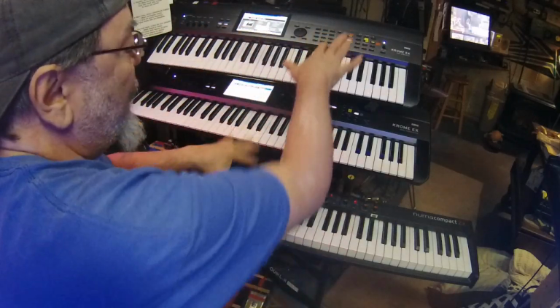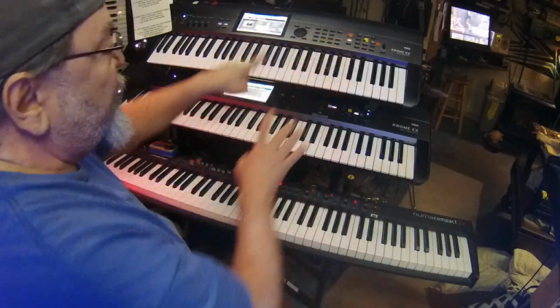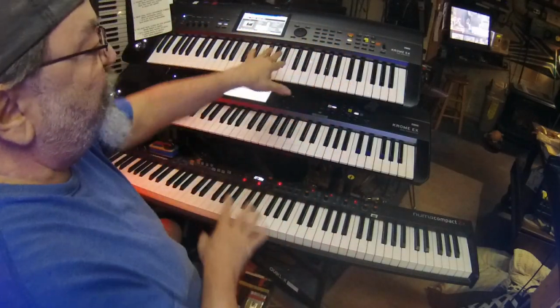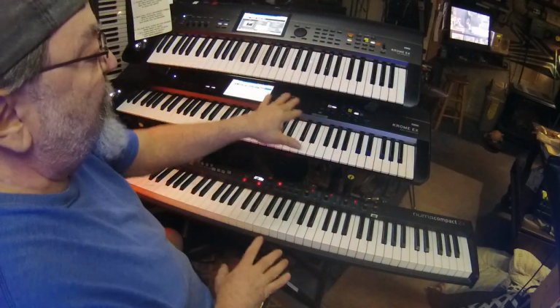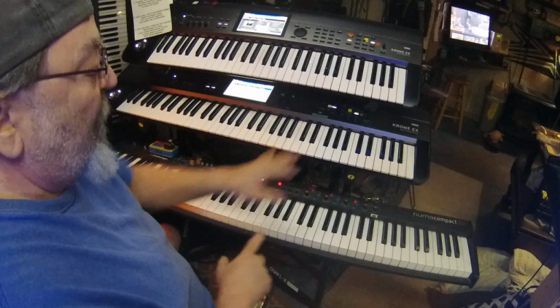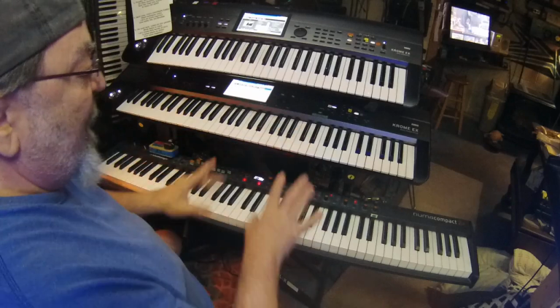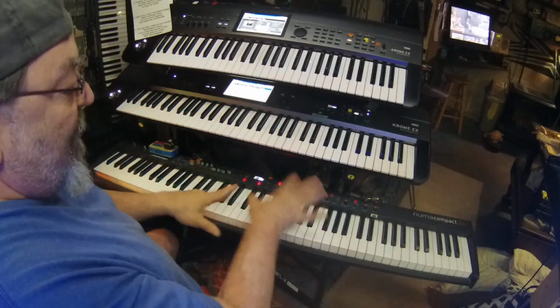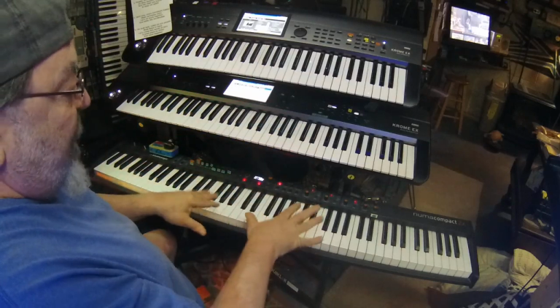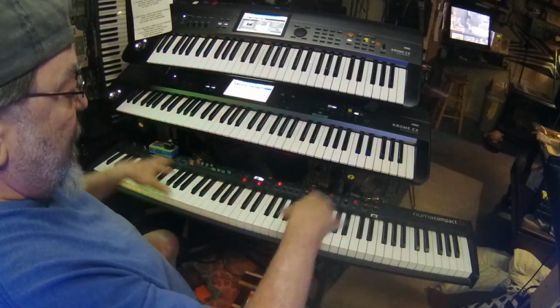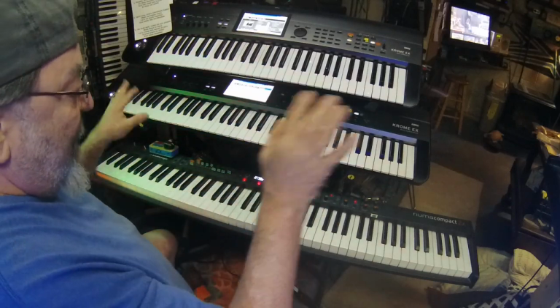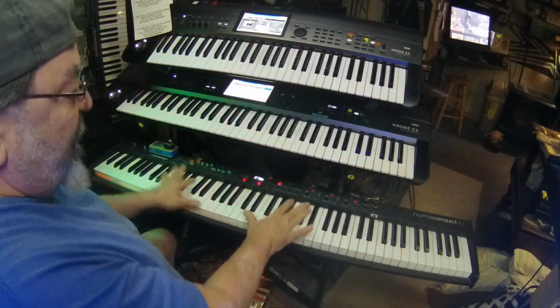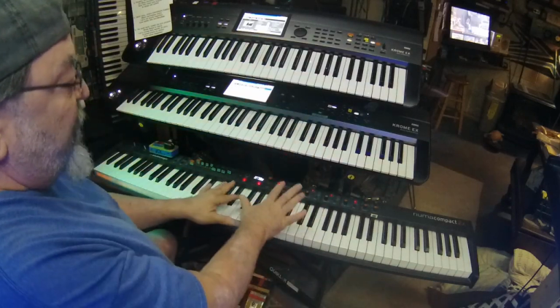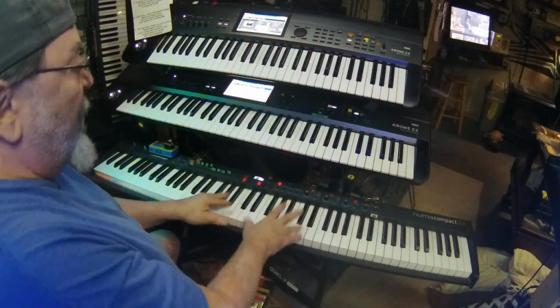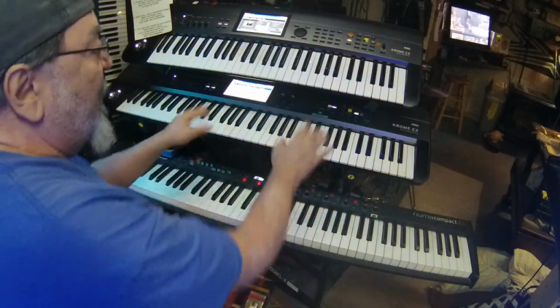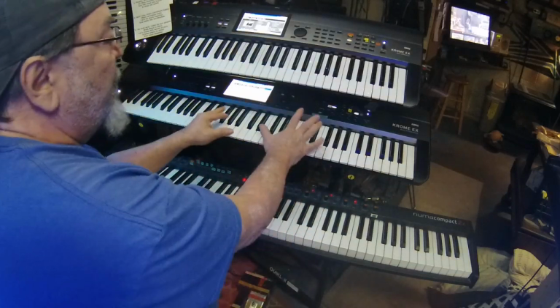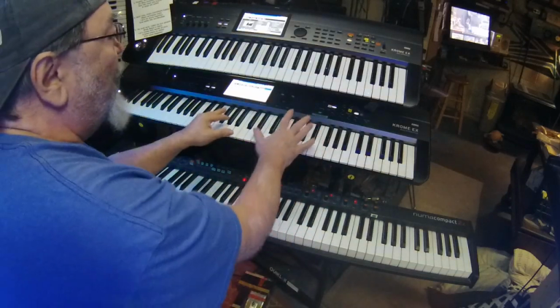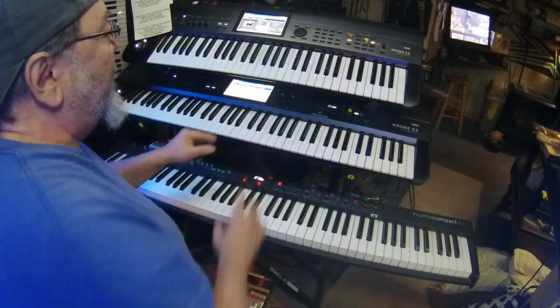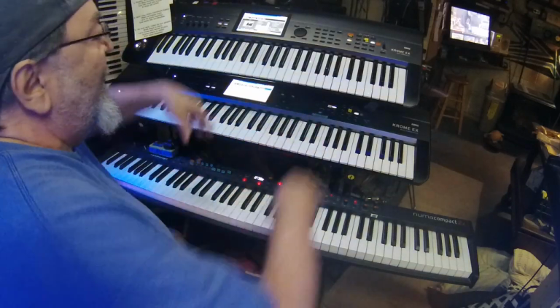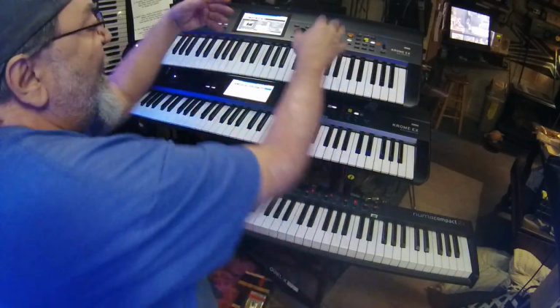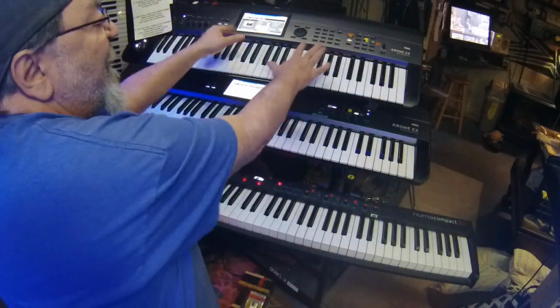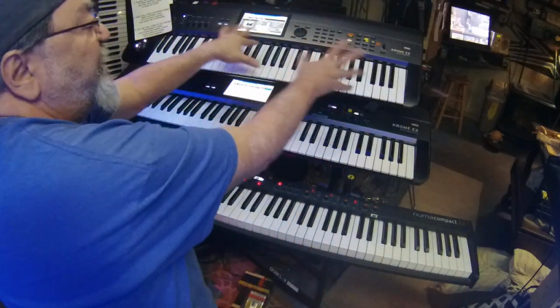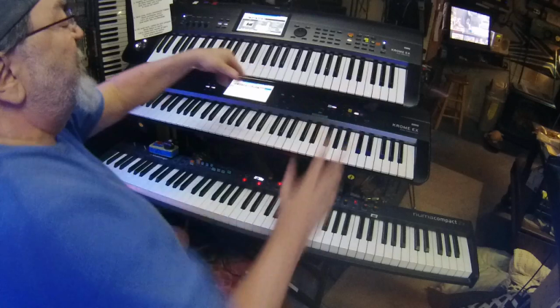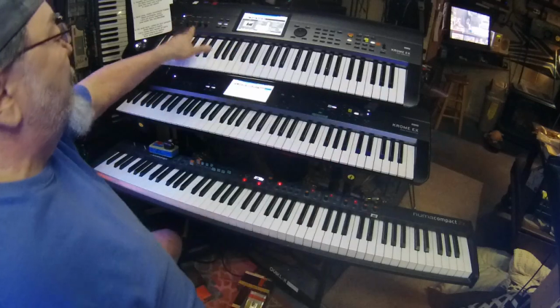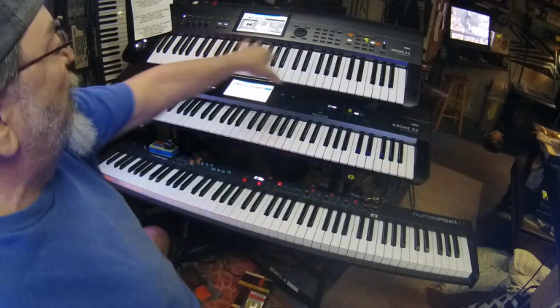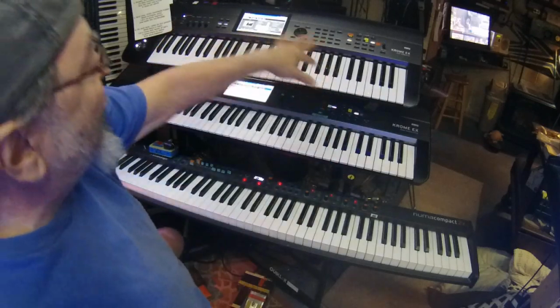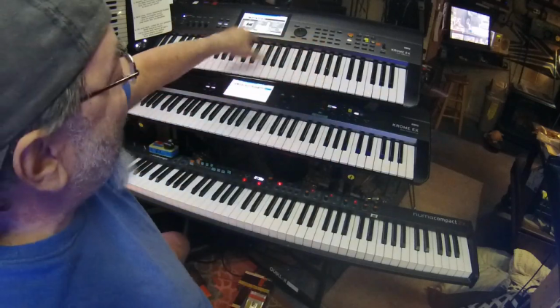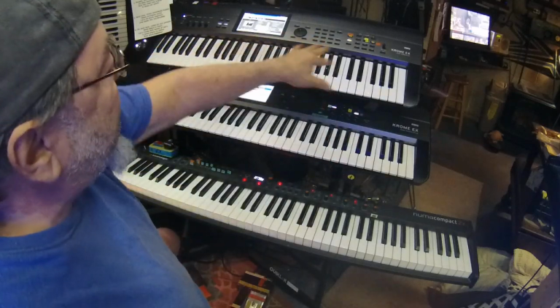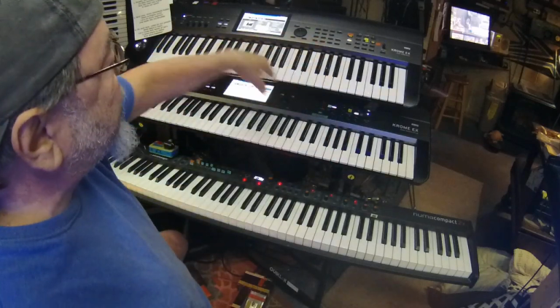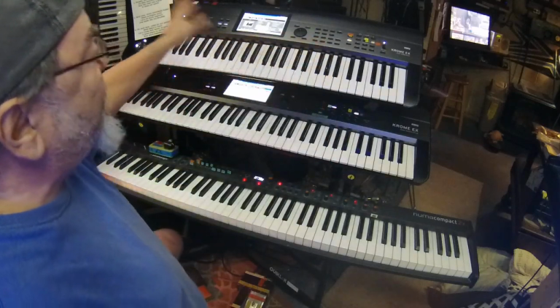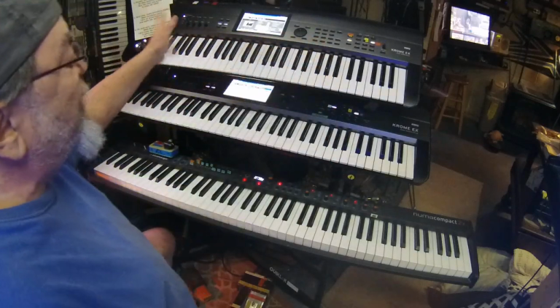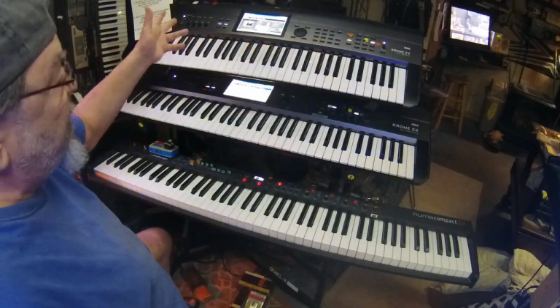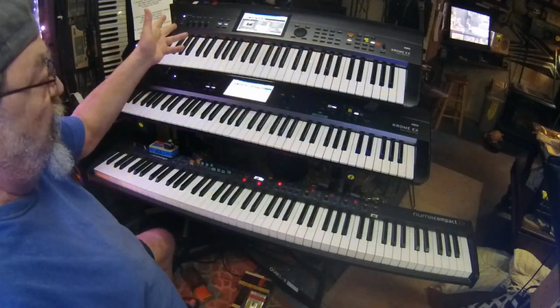I call it departmental. I've got a piano department, I've got an organ department, and I've got an icing department. So whatever I need this top keyboard to do — it's assignable.